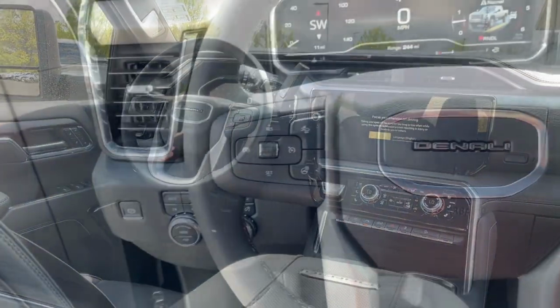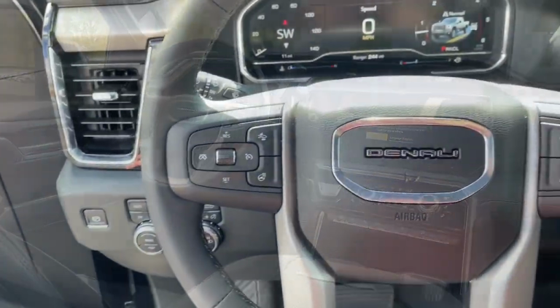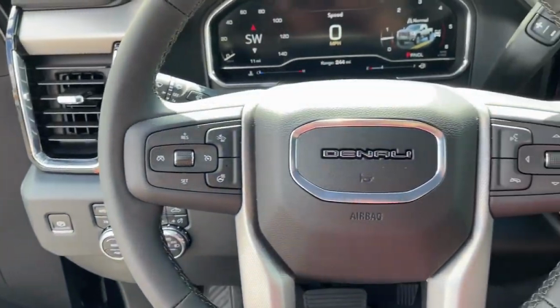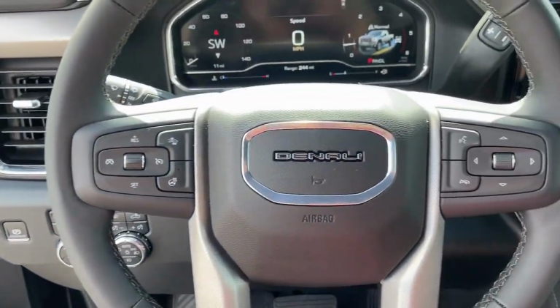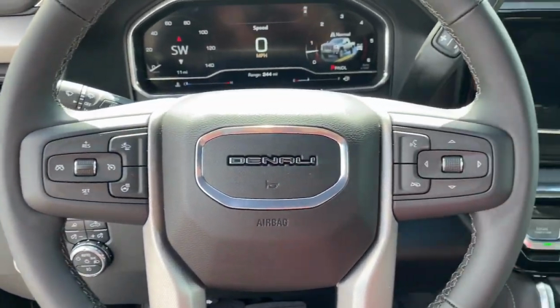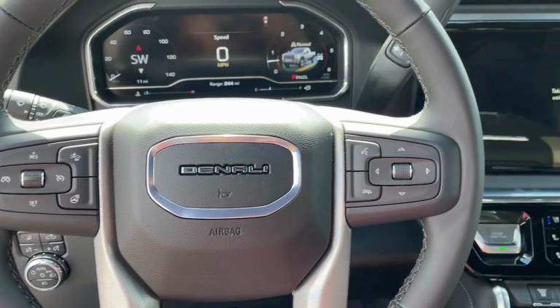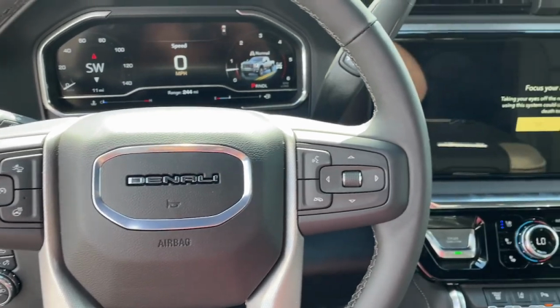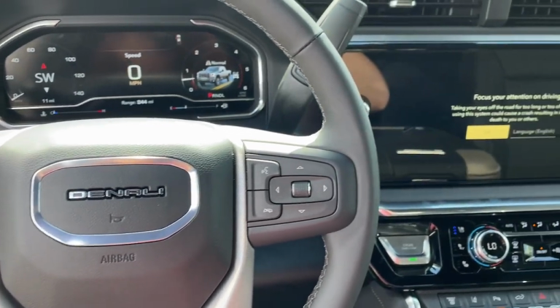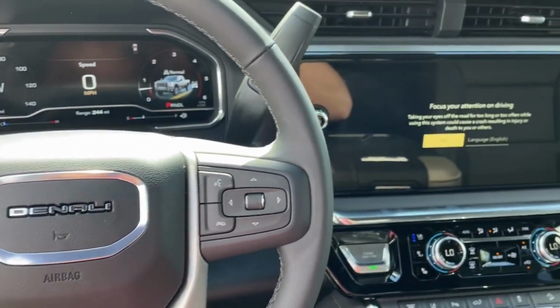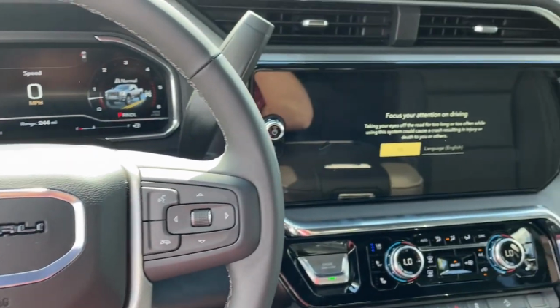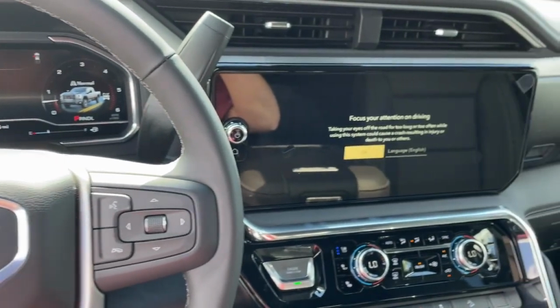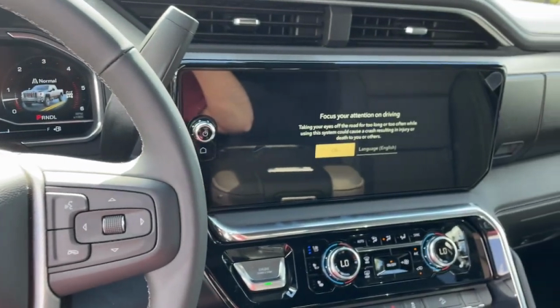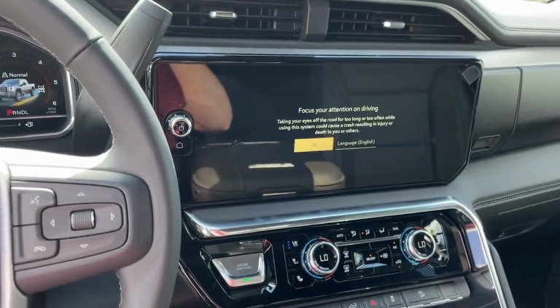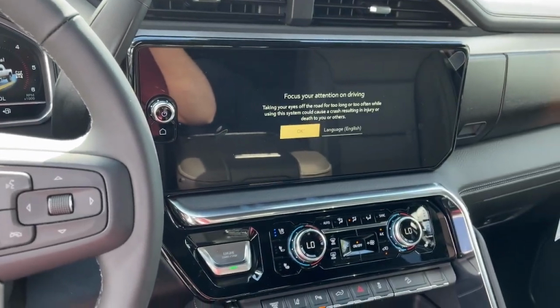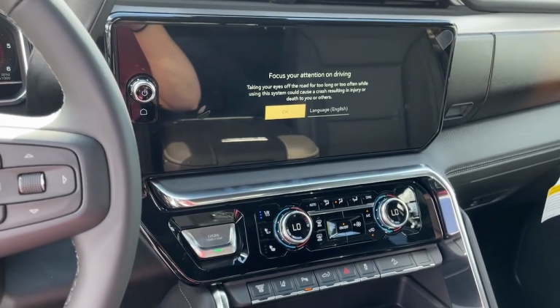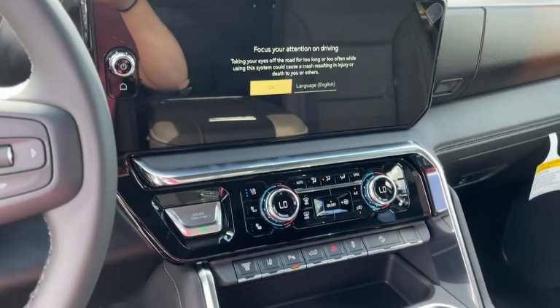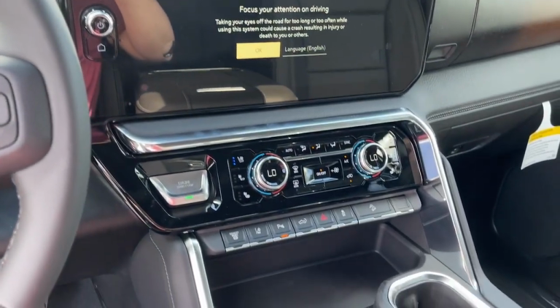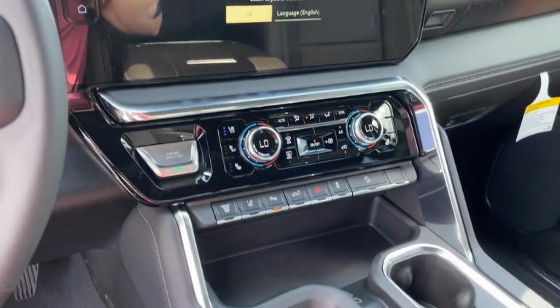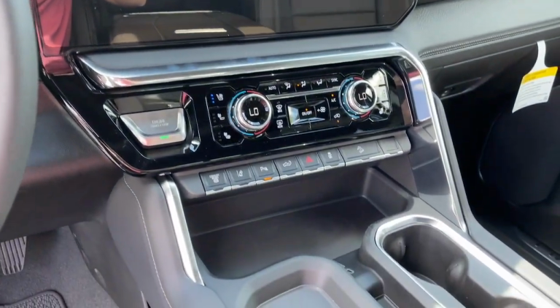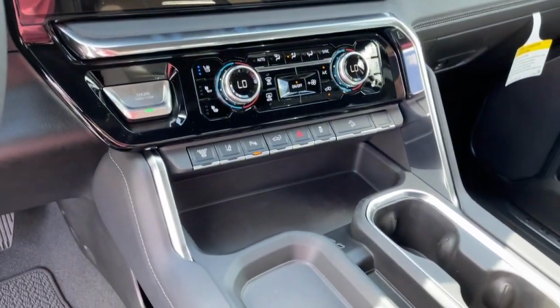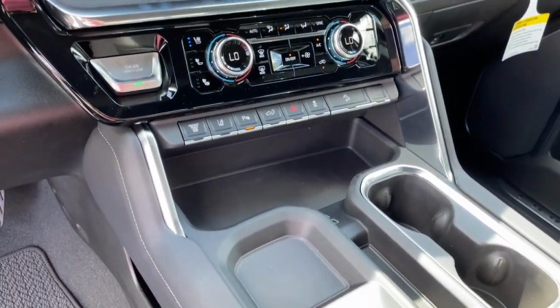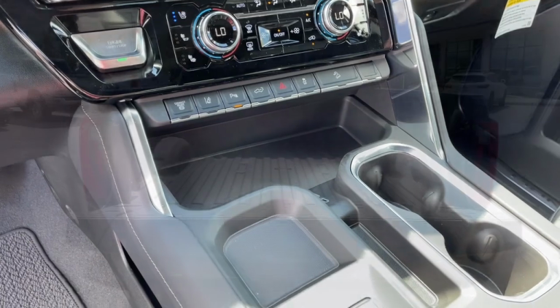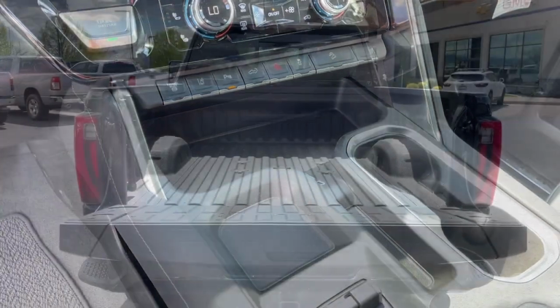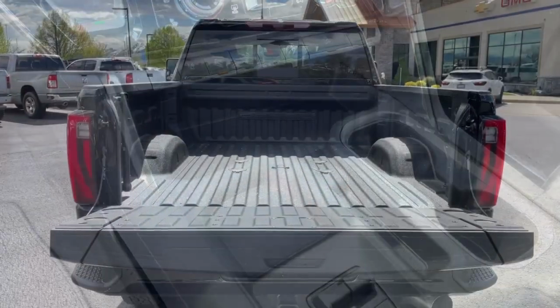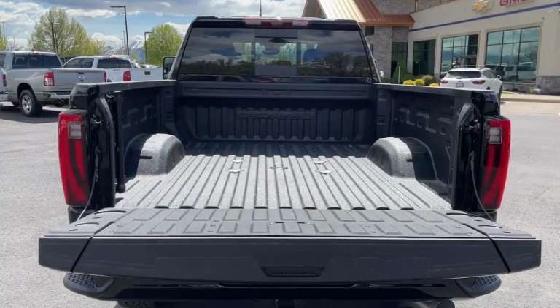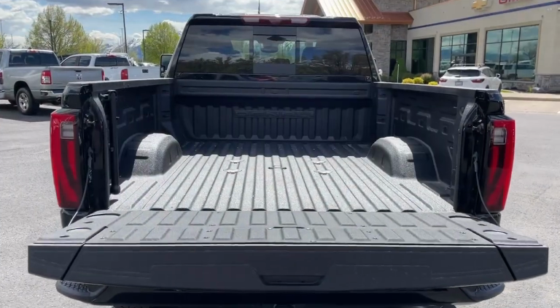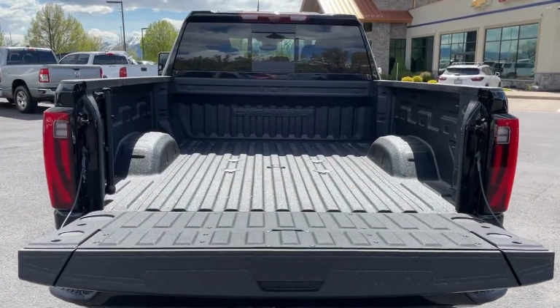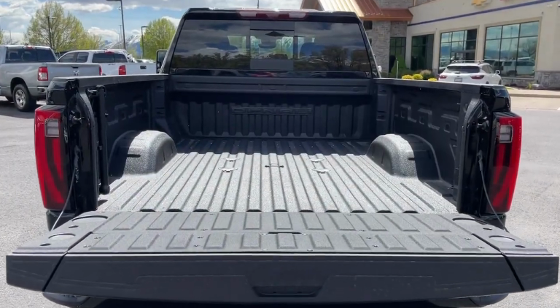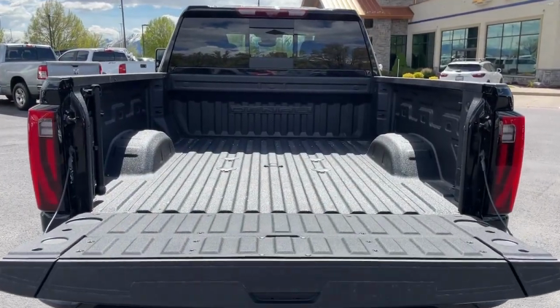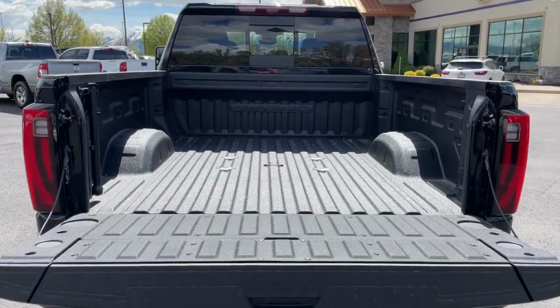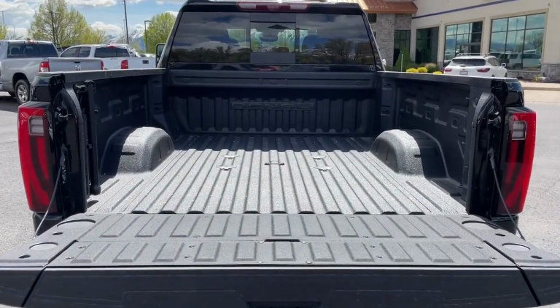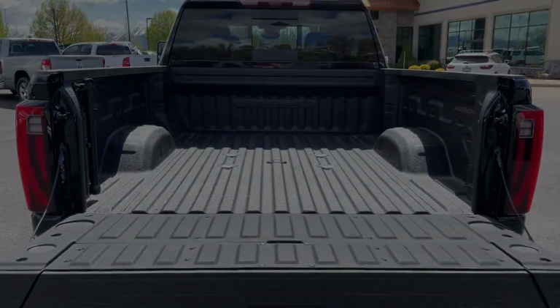Keyless entry, navigation system, heated driver's seat, sun/moonroof. Super strength meets serene comfort in this hard-working Sierra HD.